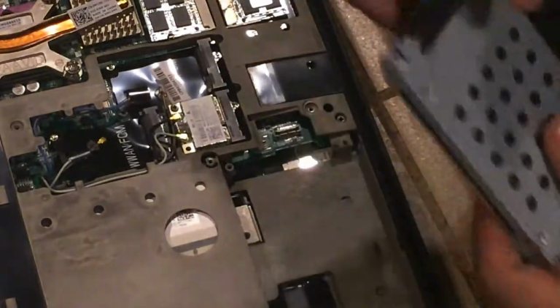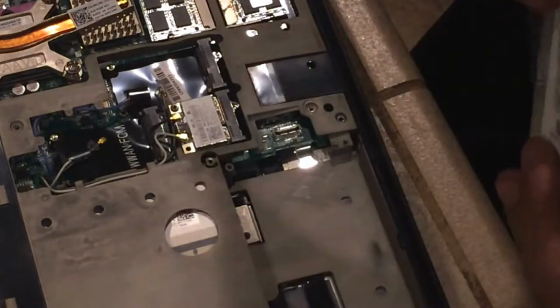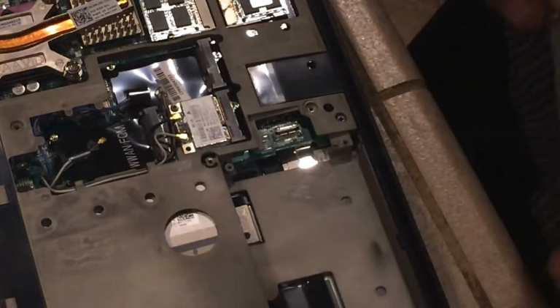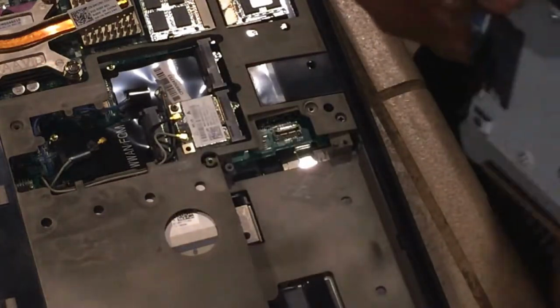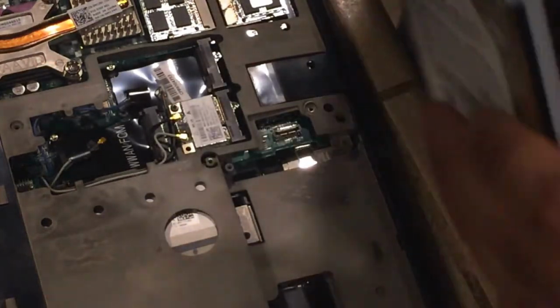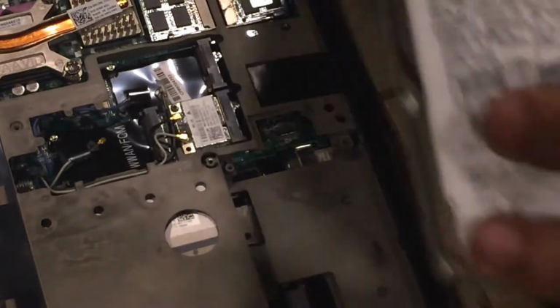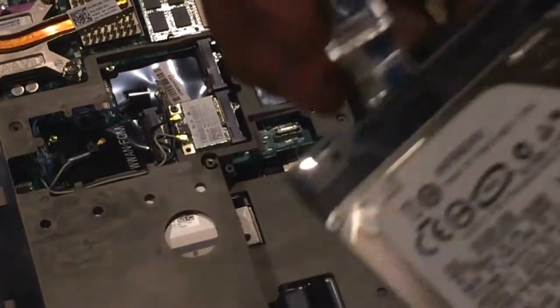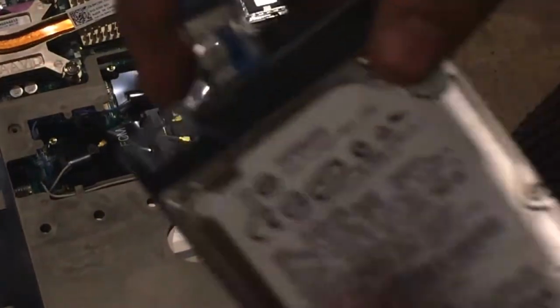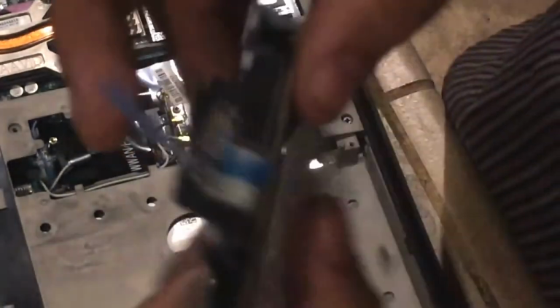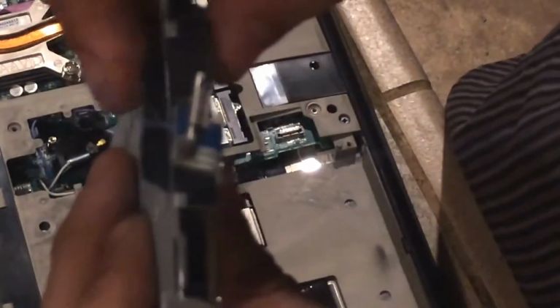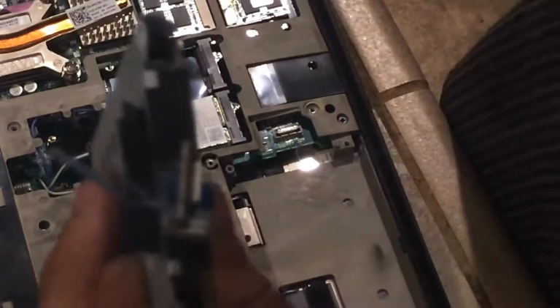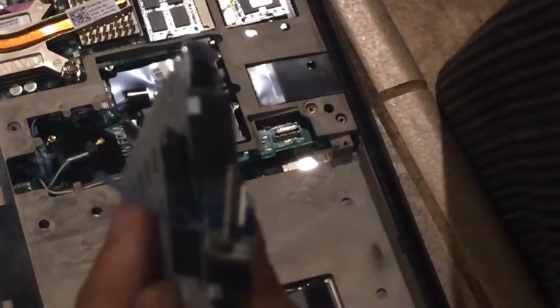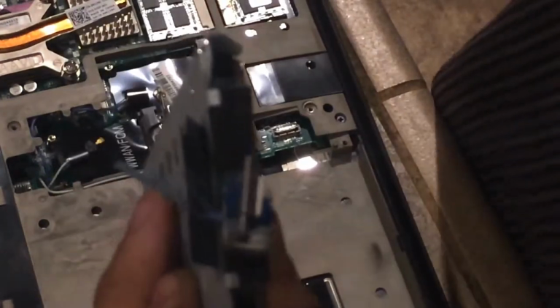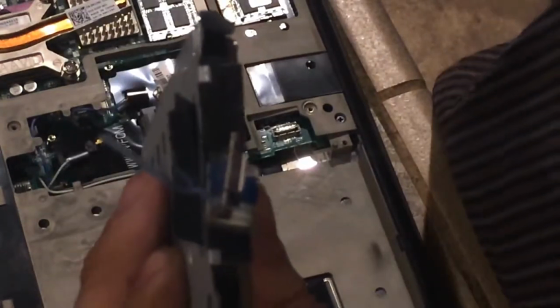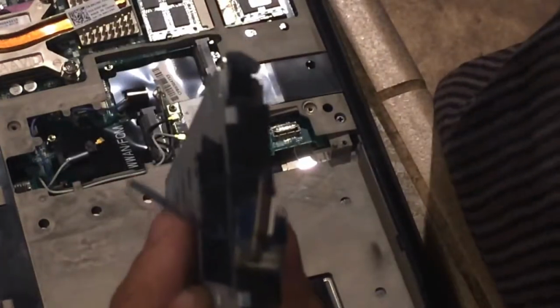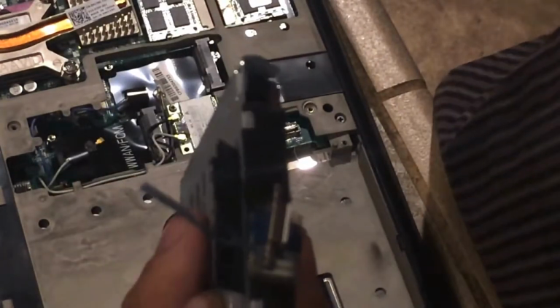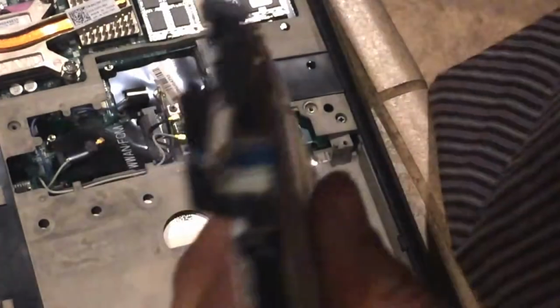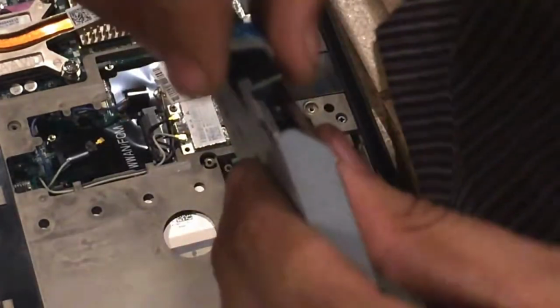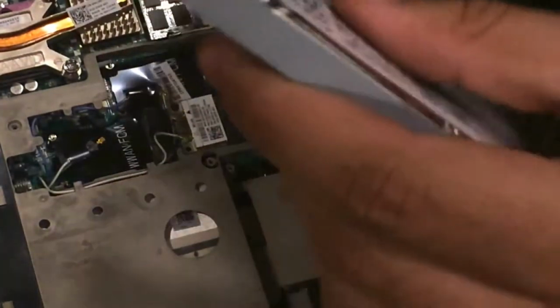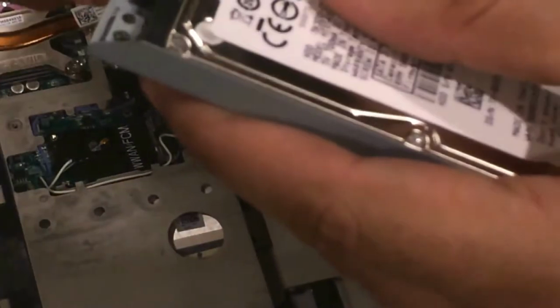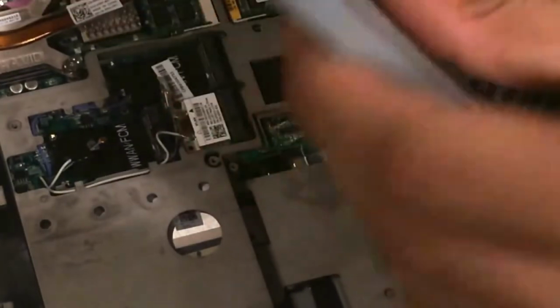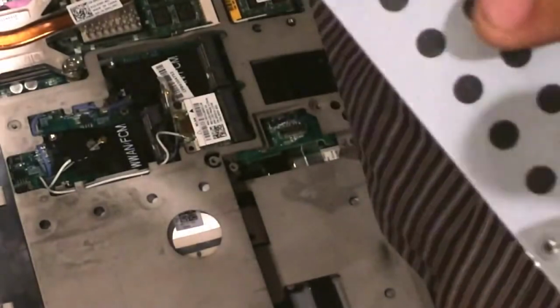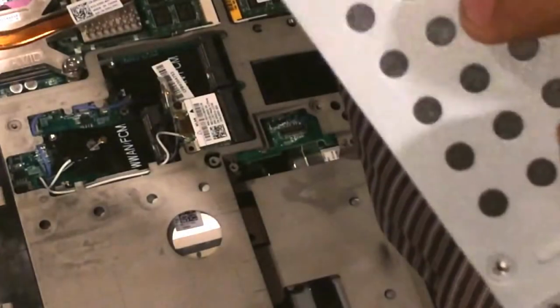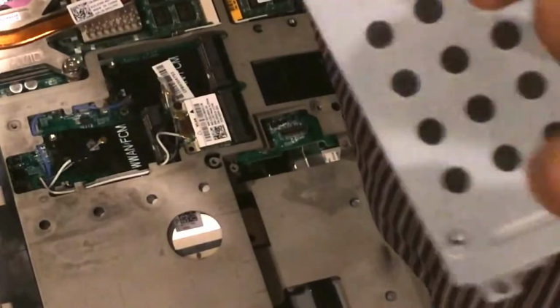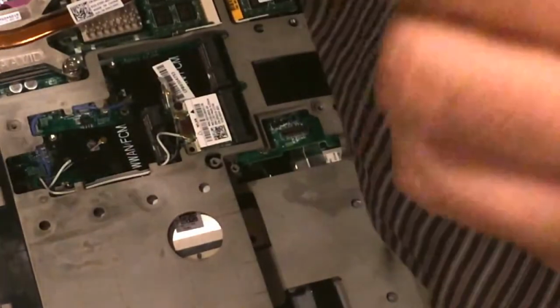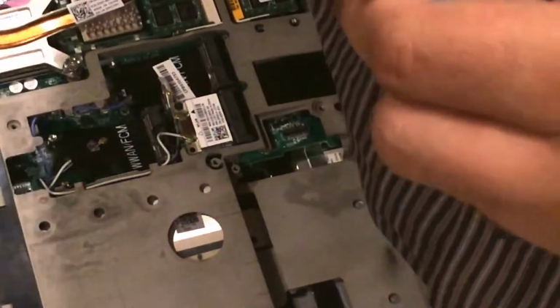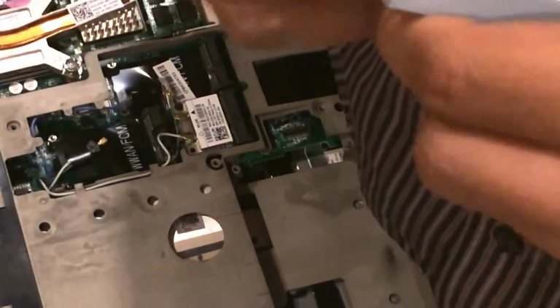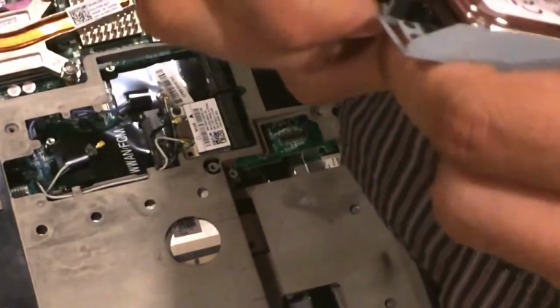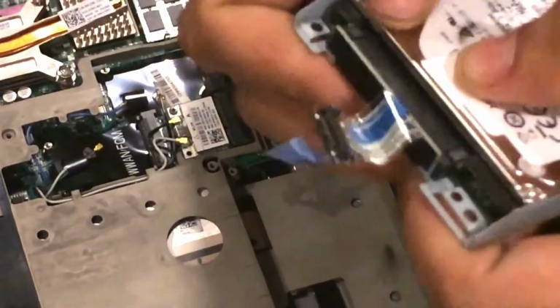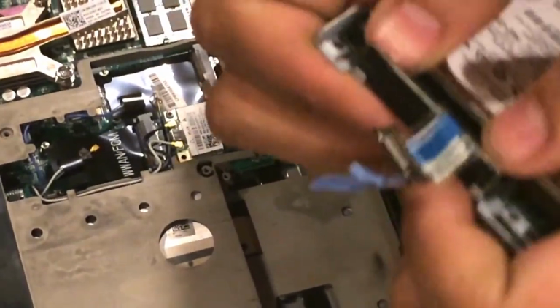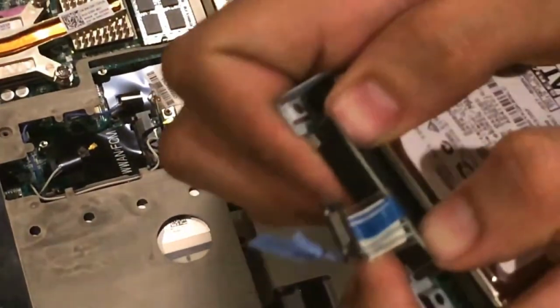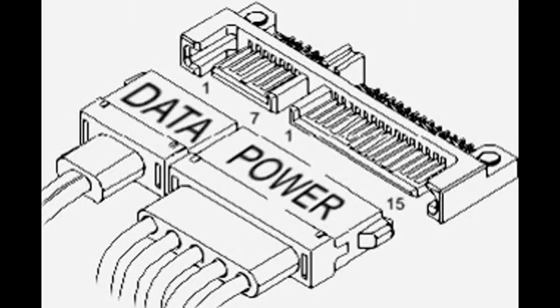Let's go ahead and ground ourselves and pull out the hard drive. There's our hard drive. Once you have the hard drive out, you will notice there's a backing right here, which is what goes into the hard drive and we'll have to convert it to our laptop-accessible form.